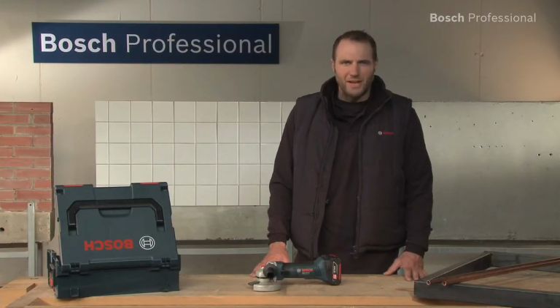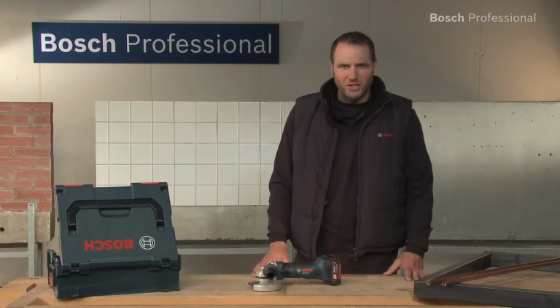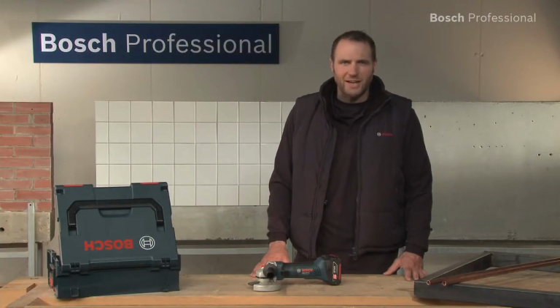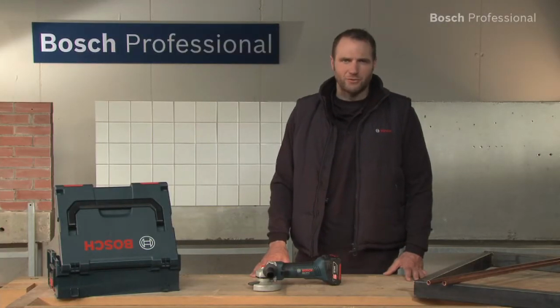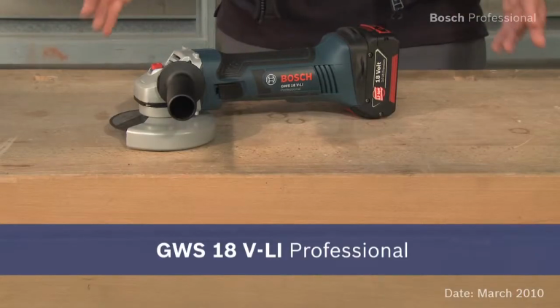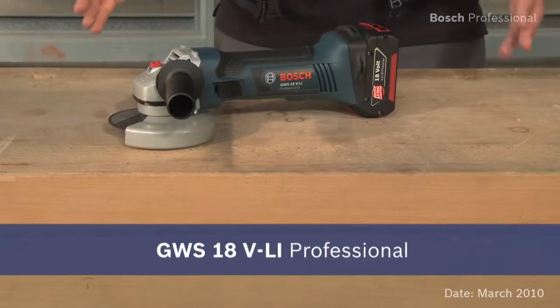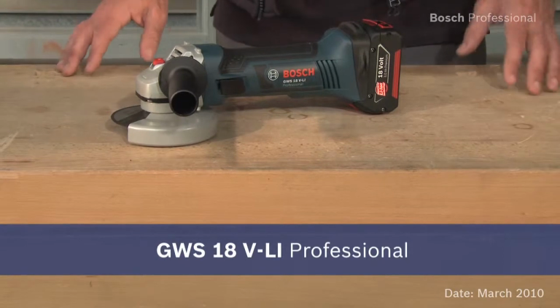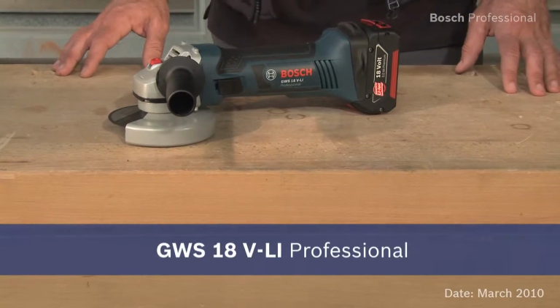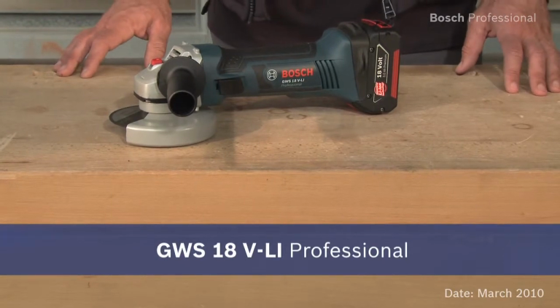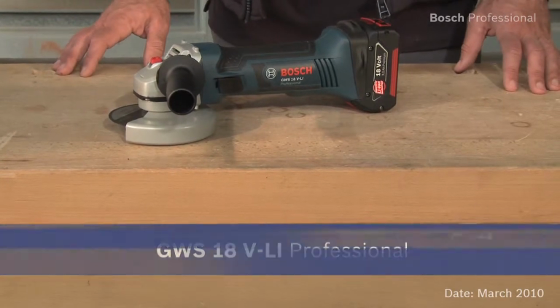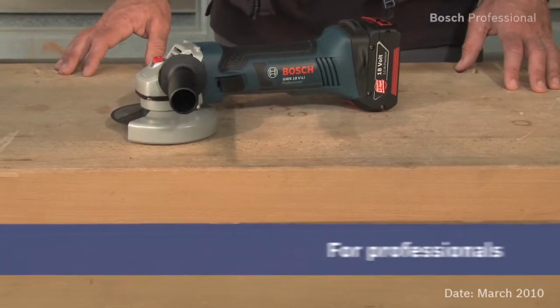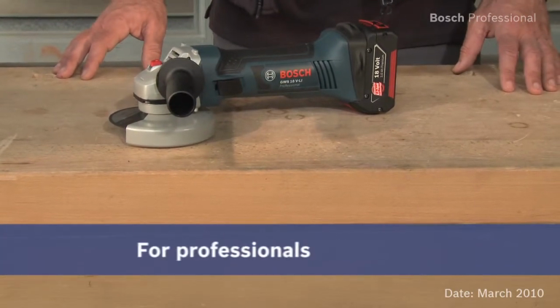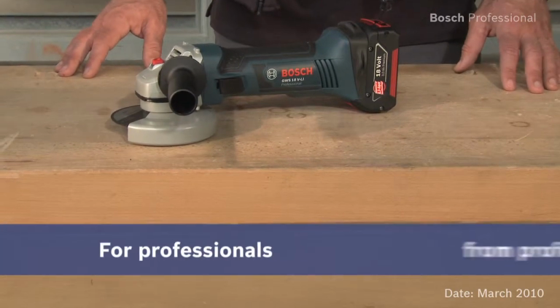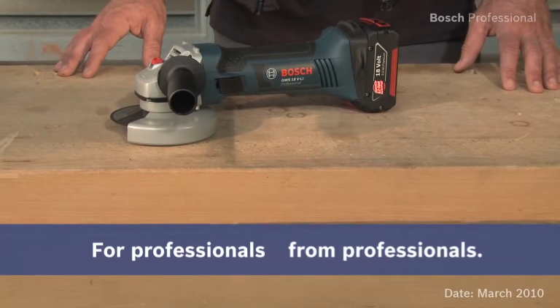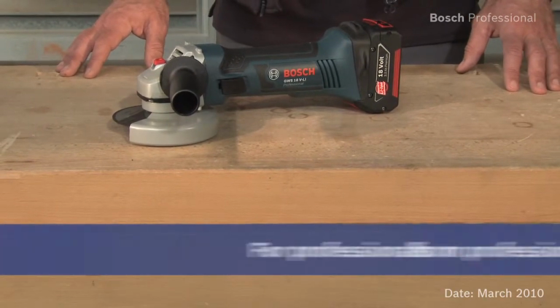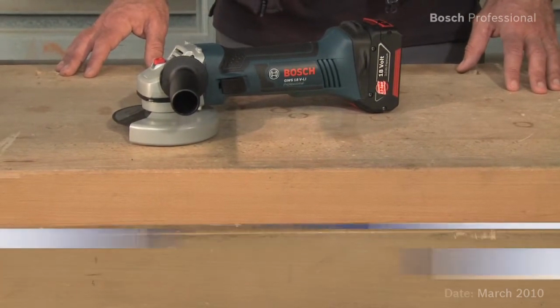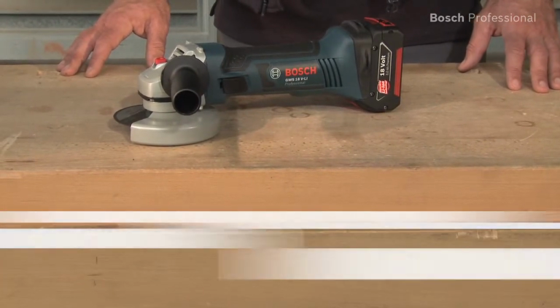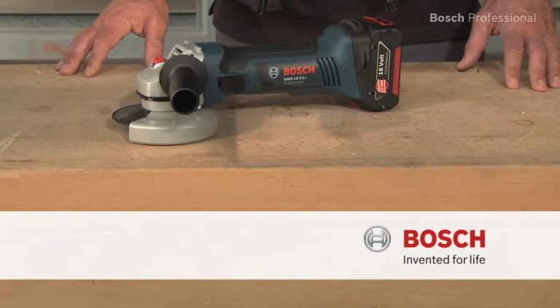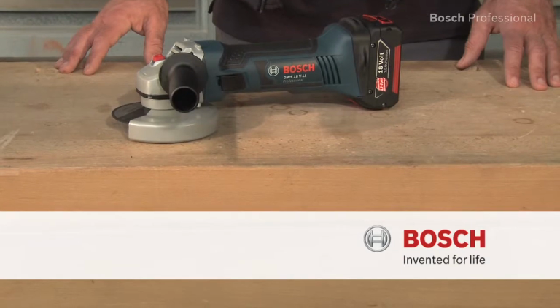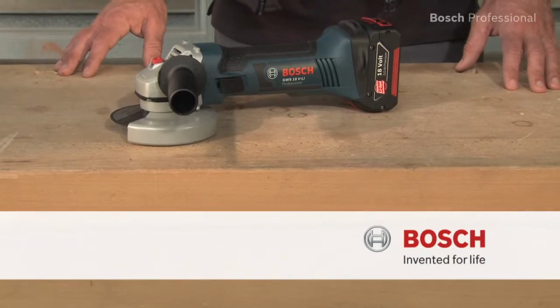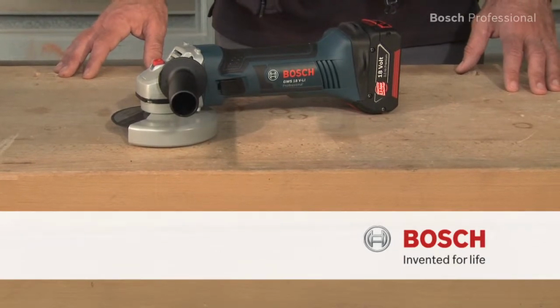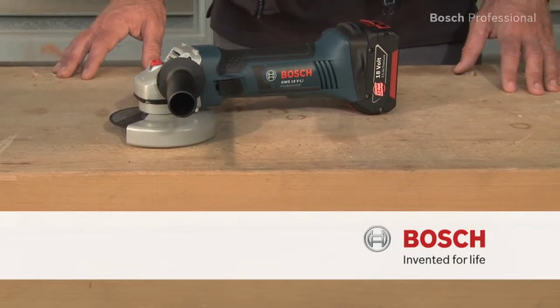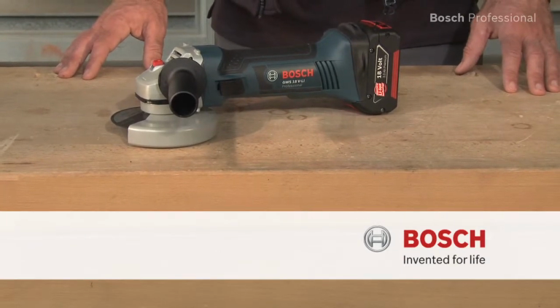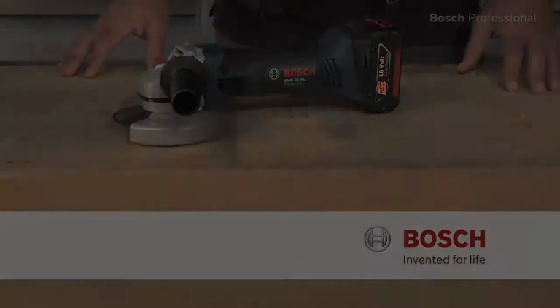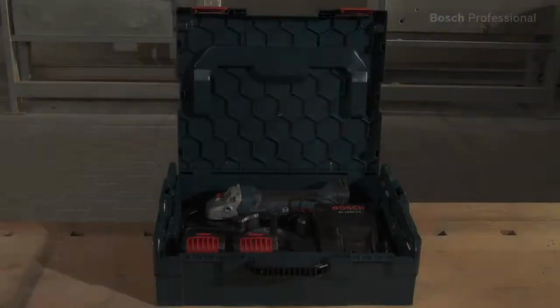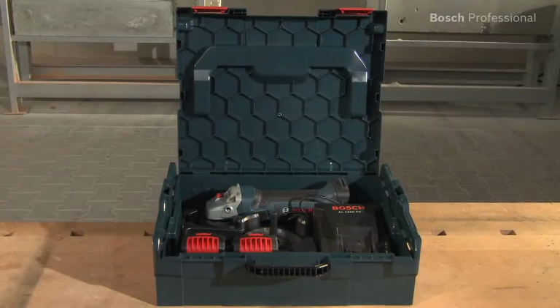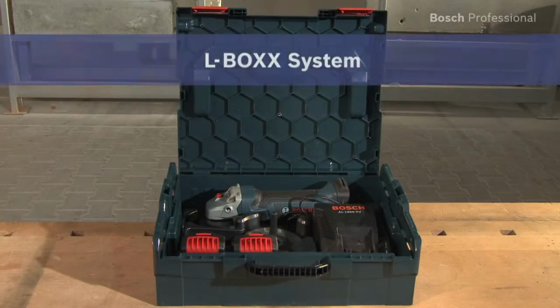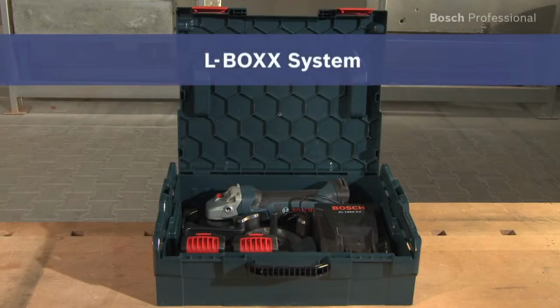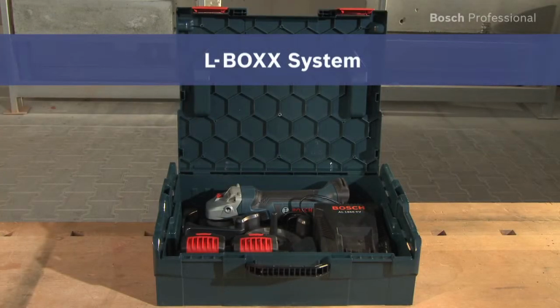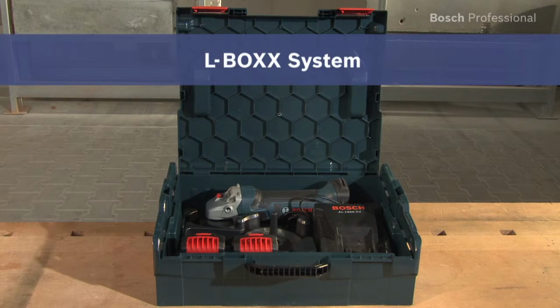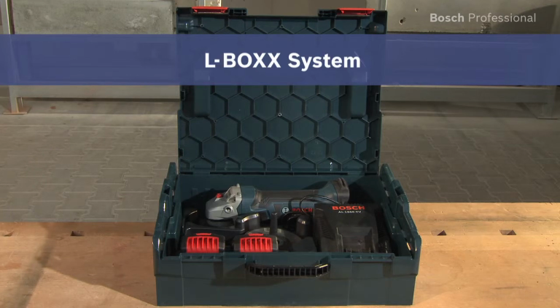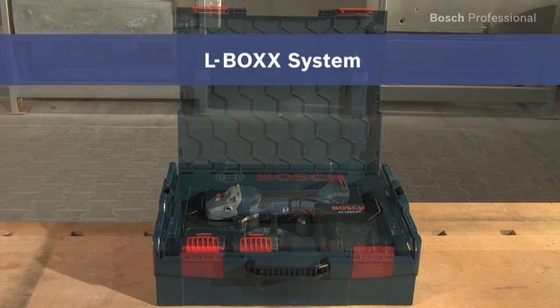Experience for yourself the most powerful 18-volt angle grinder, the GWS18VLI Professional. Now available in the practical, unique L-Box.